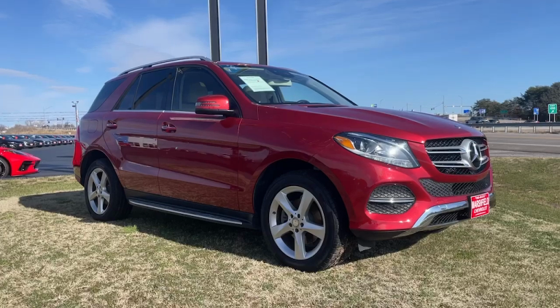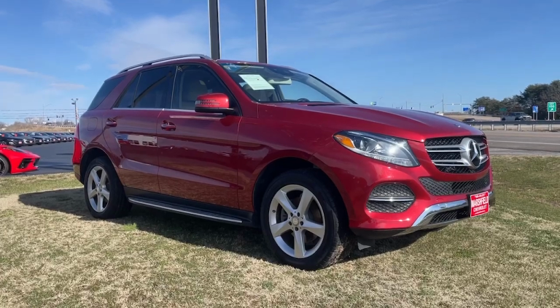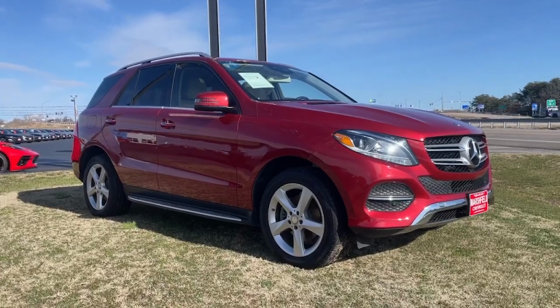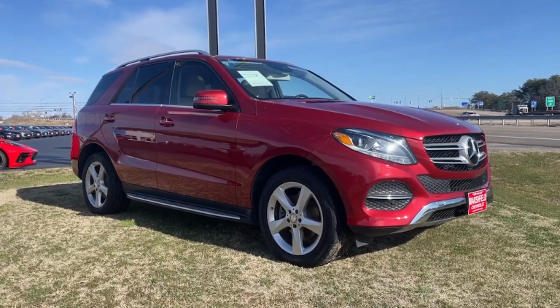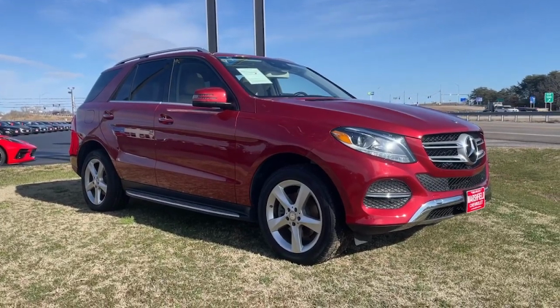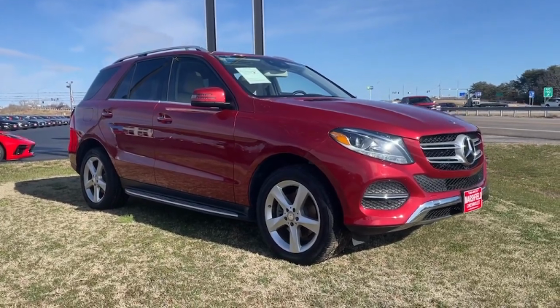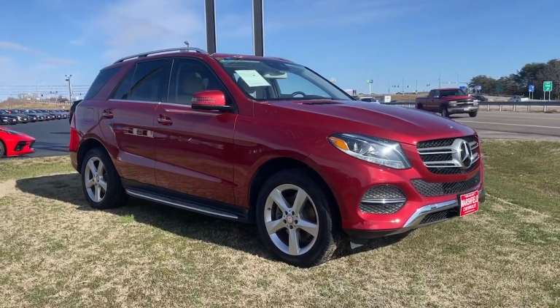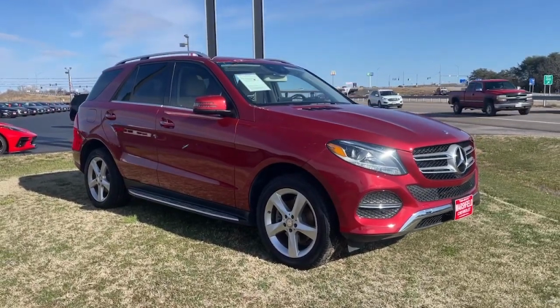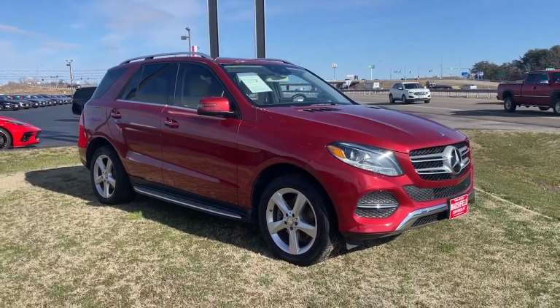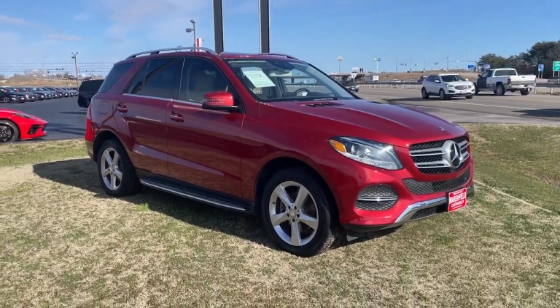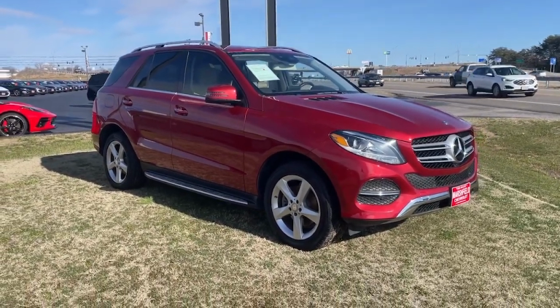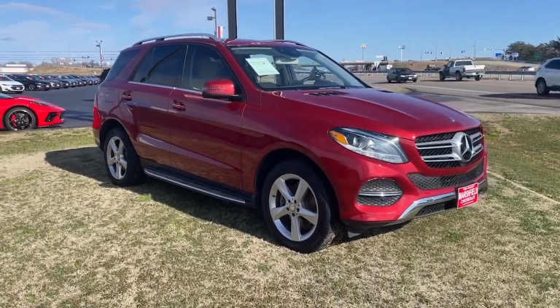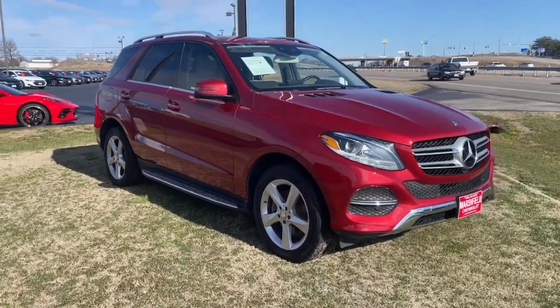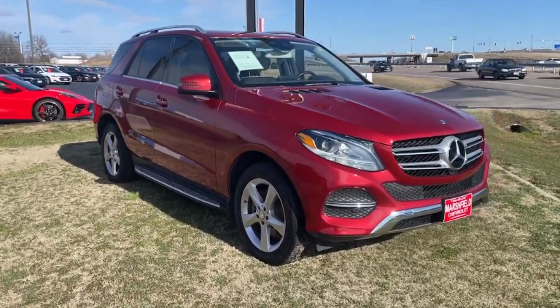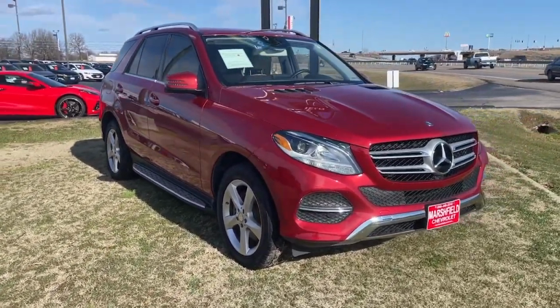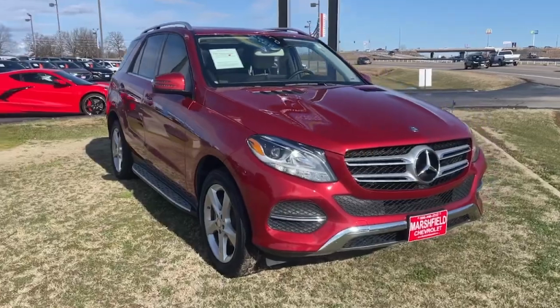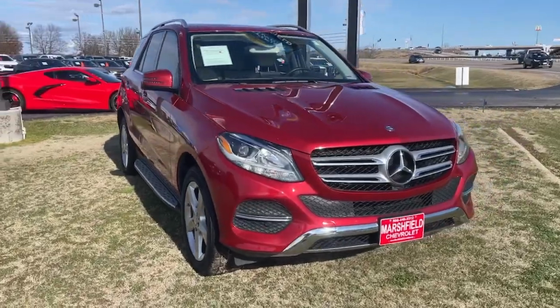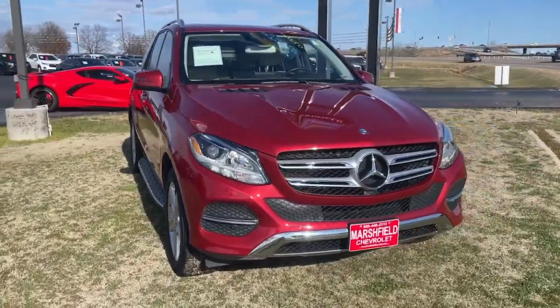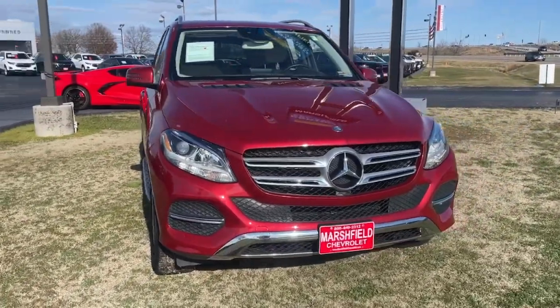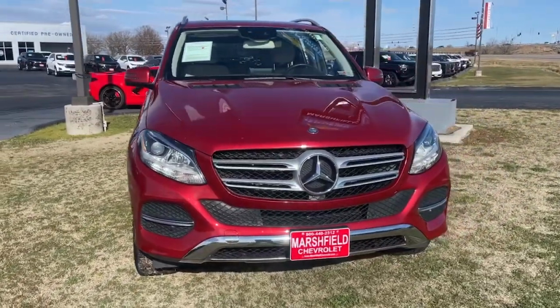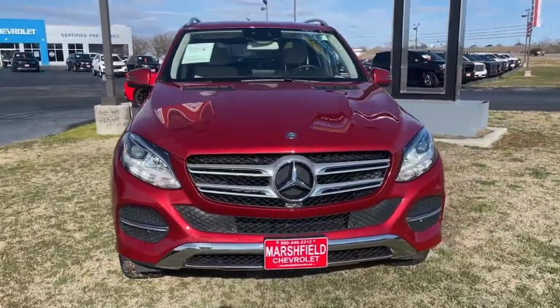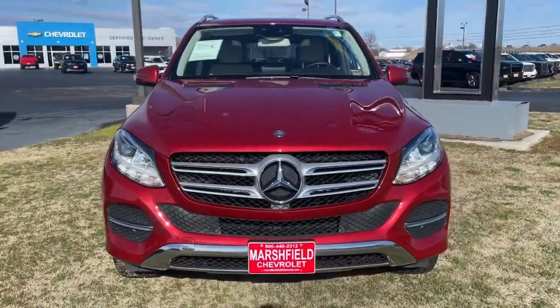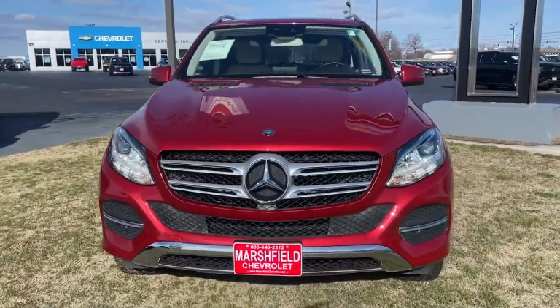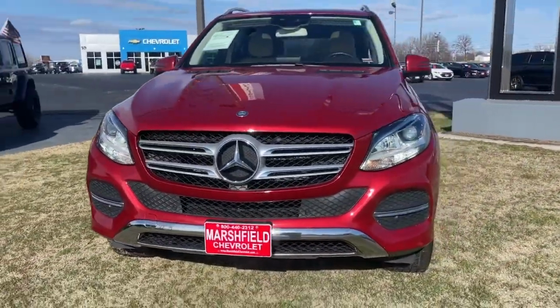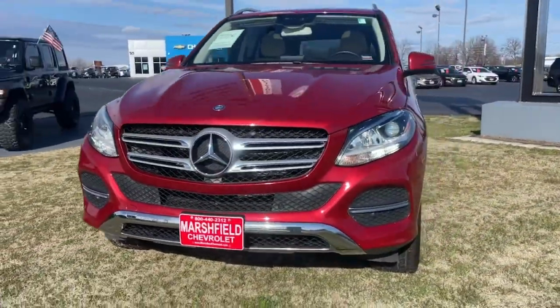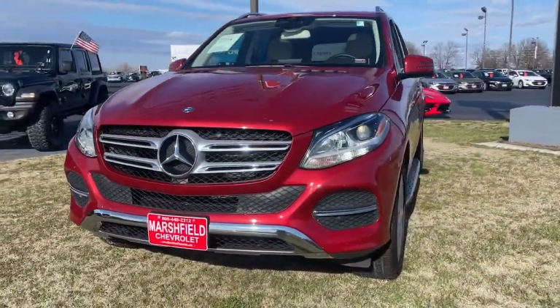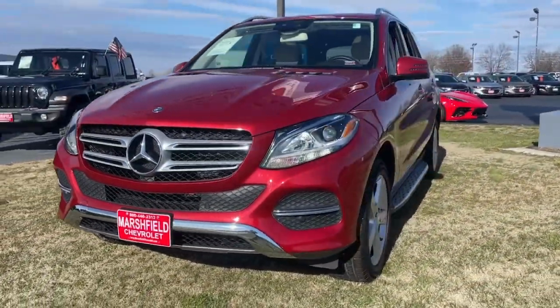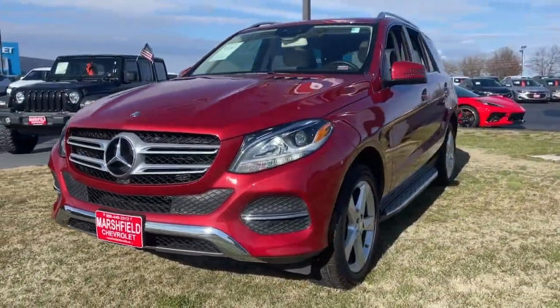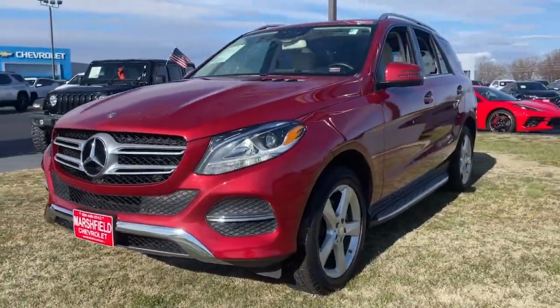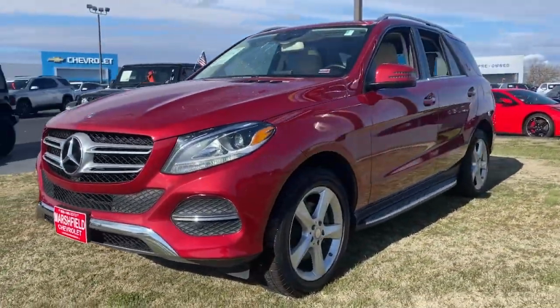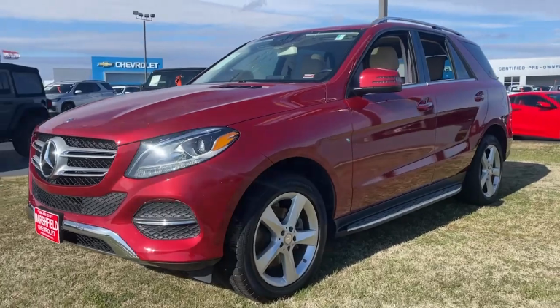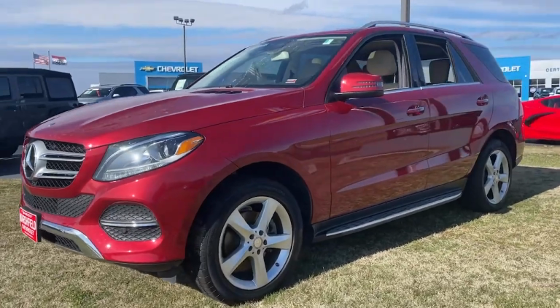Your next car could be the 2017 Mercedes-Benz GLE. With less than 60,000 miles on the odometer, this vehicle stands out from the rest.